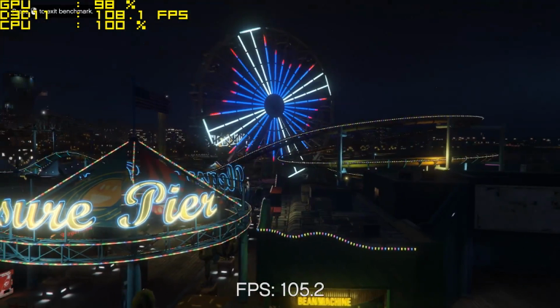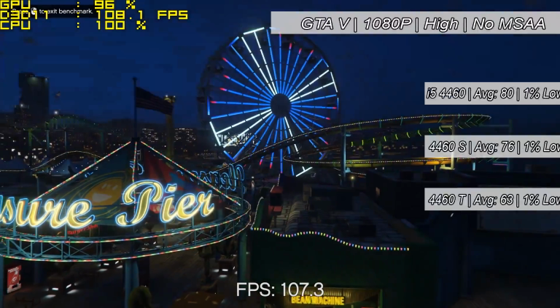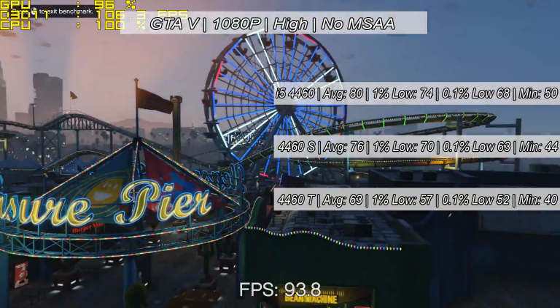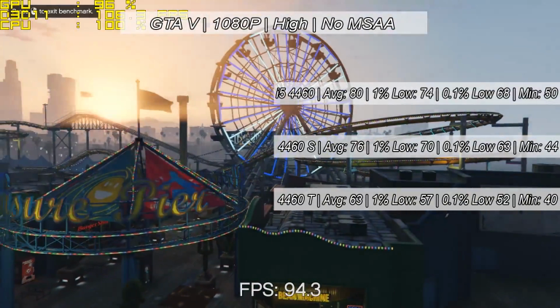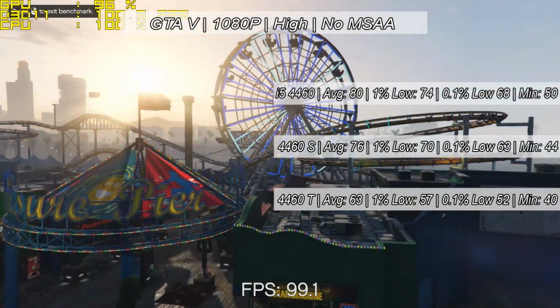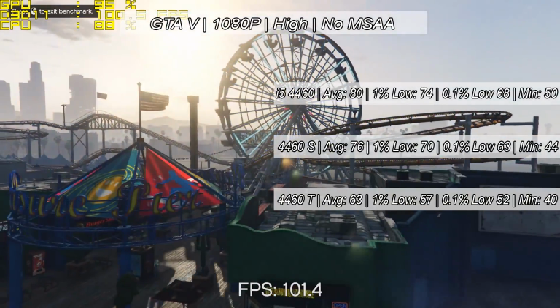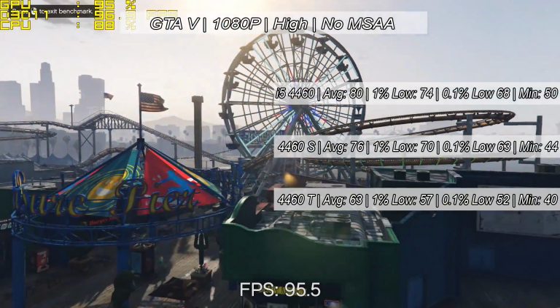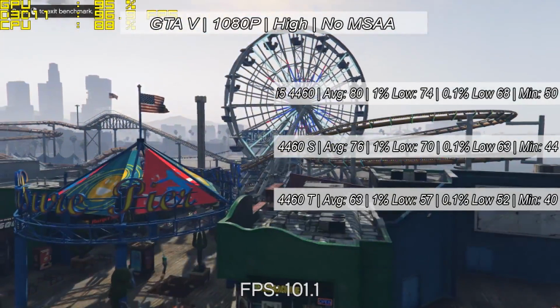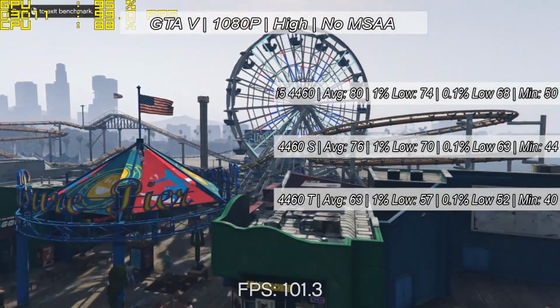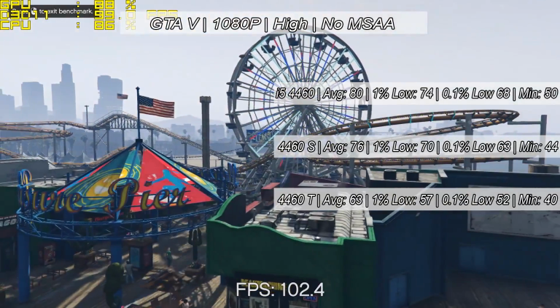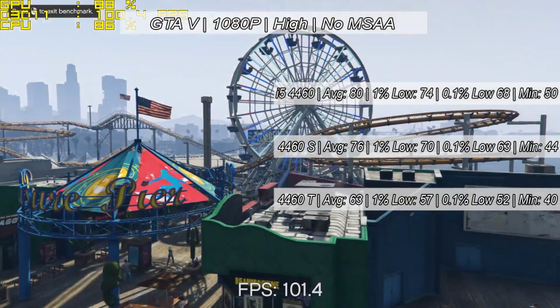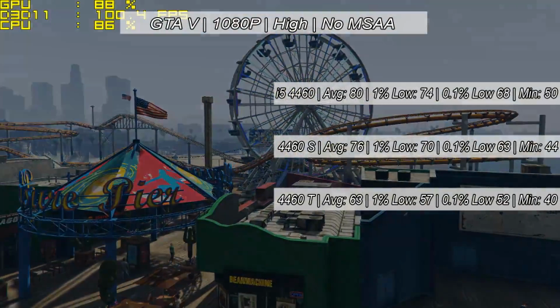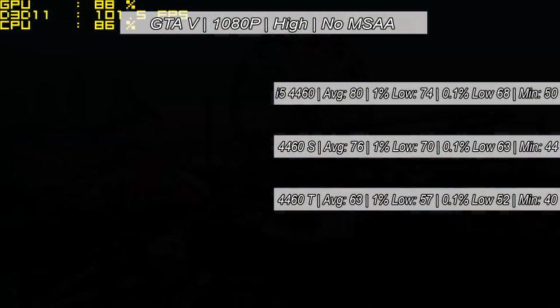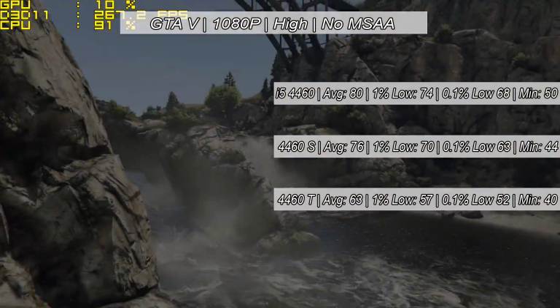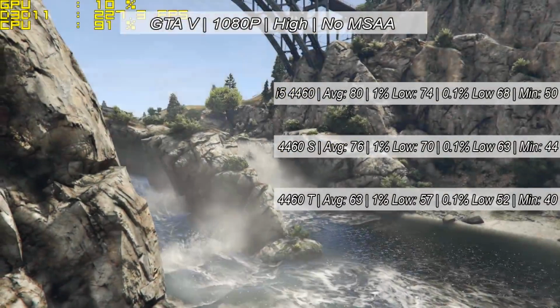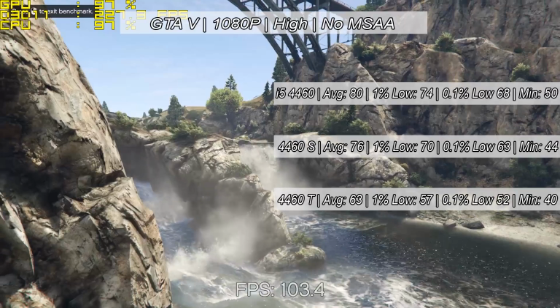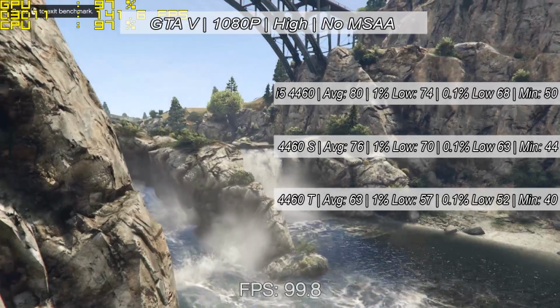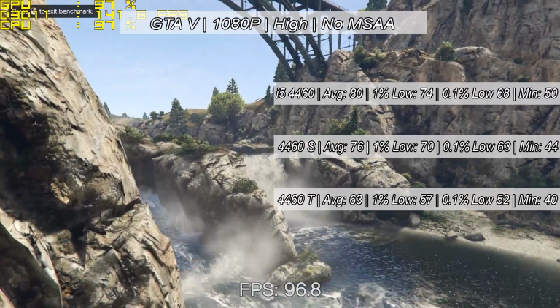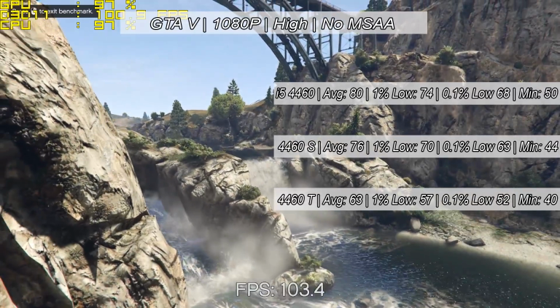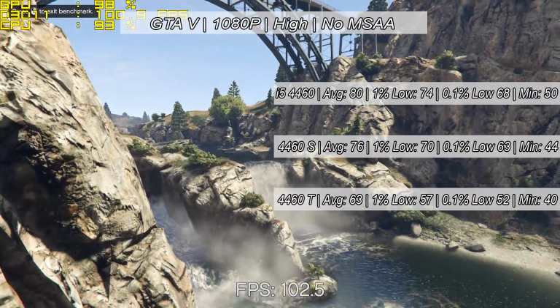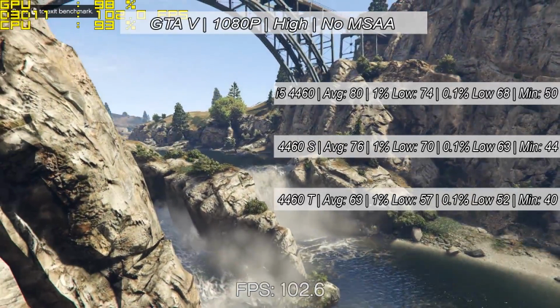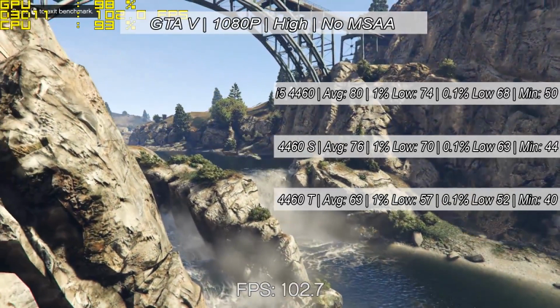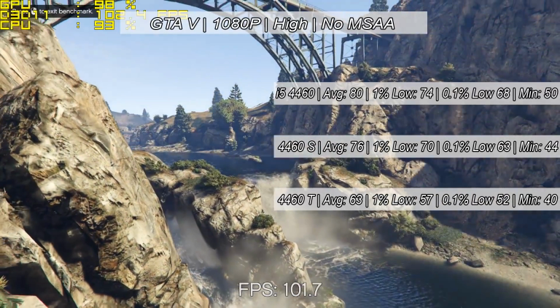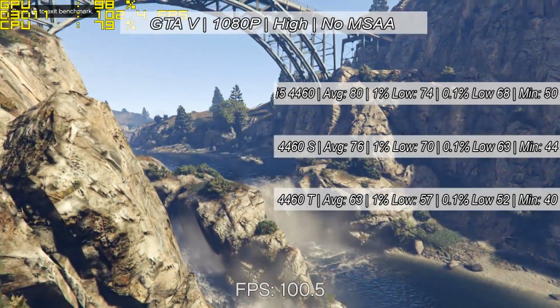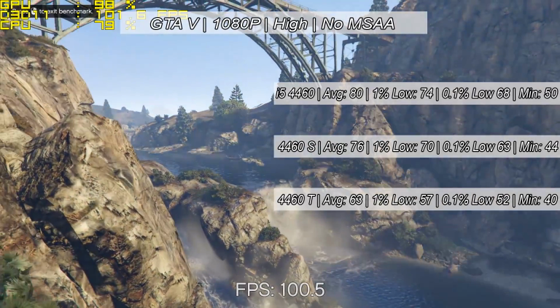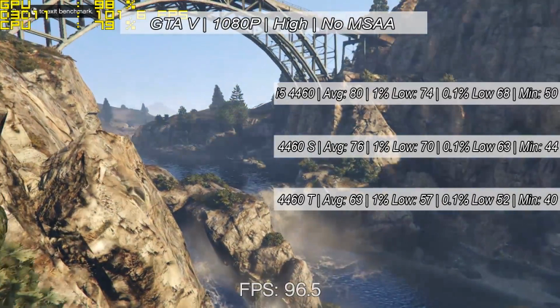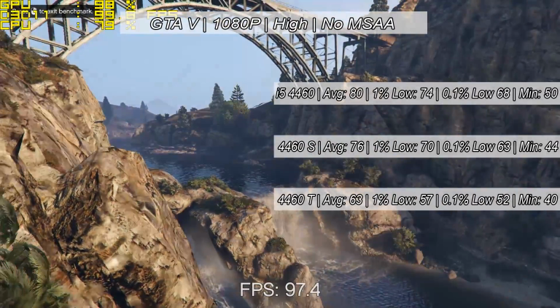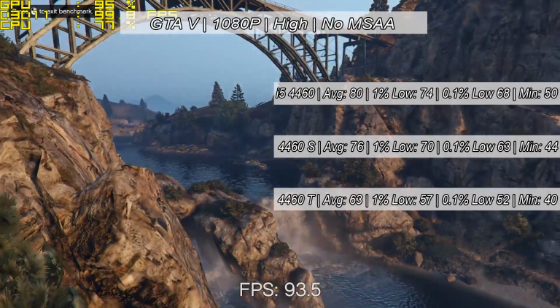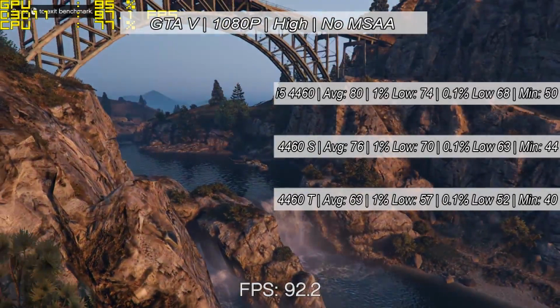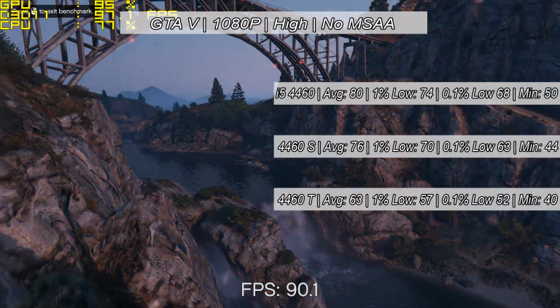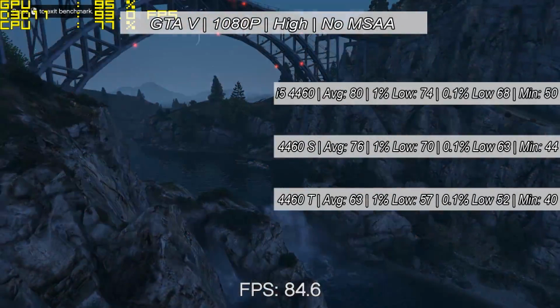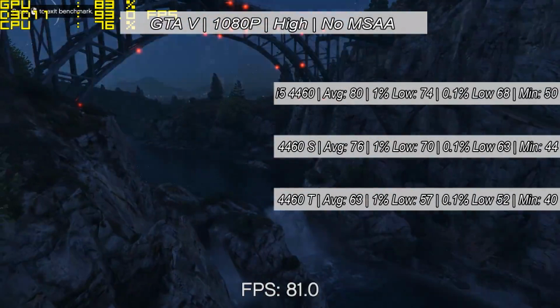GTA 5 averaged 80fps with the 4460, 76 with the S, and 63 with the T. All playable results despite the differences.